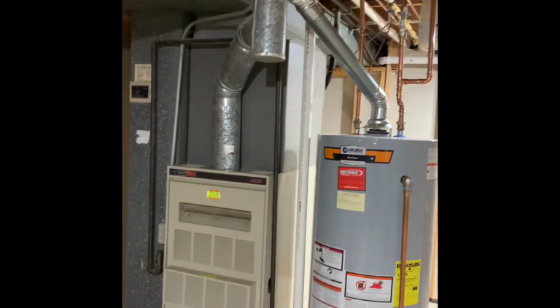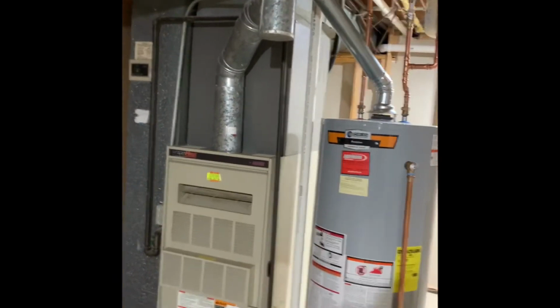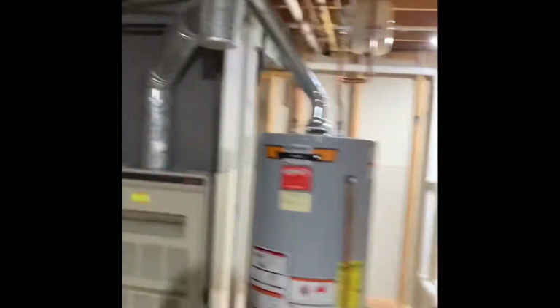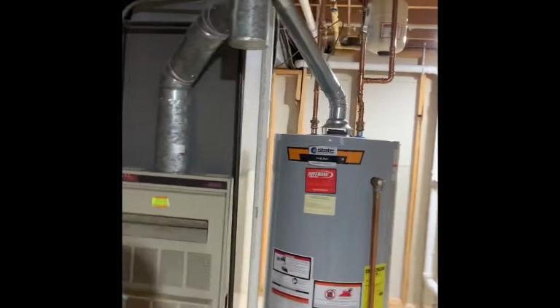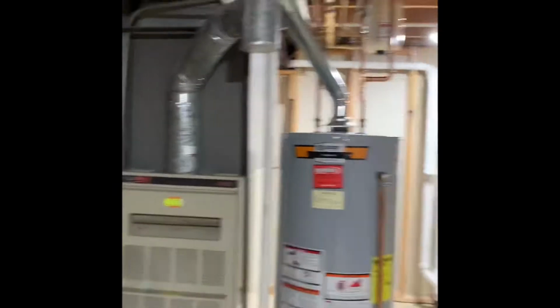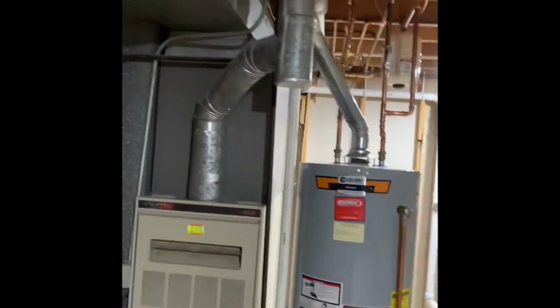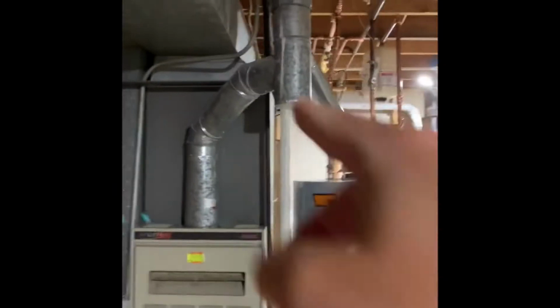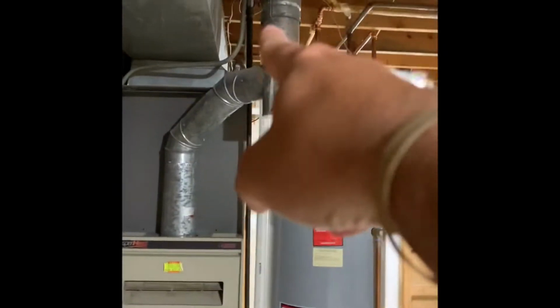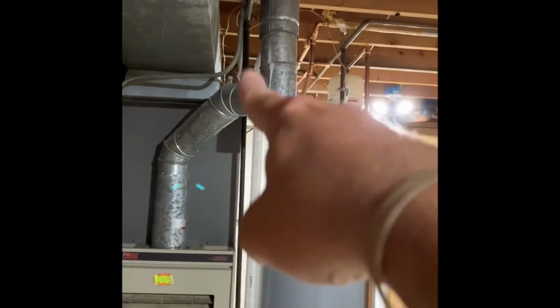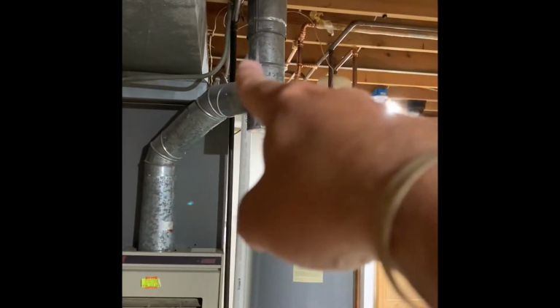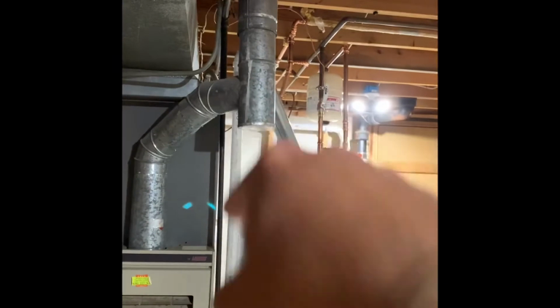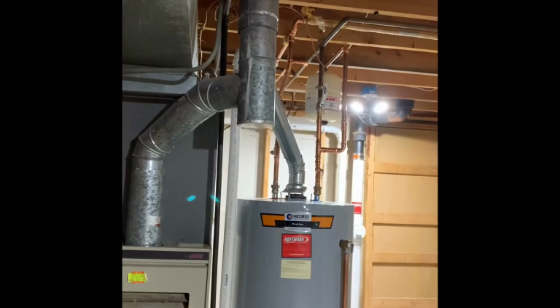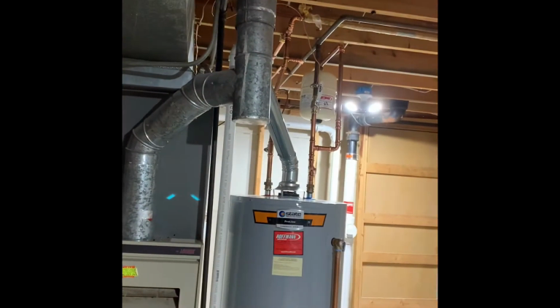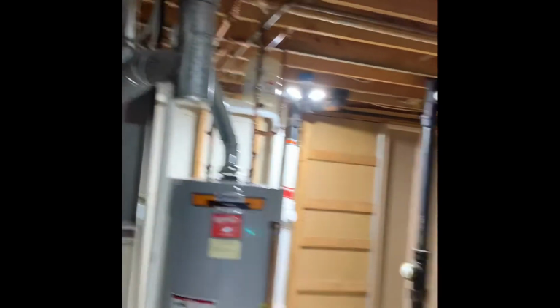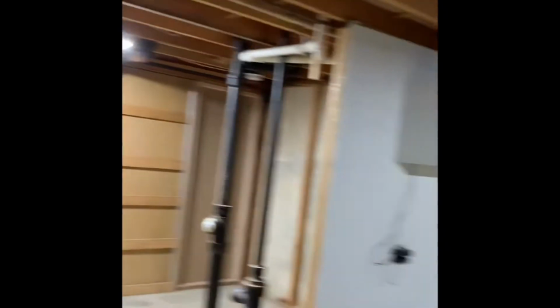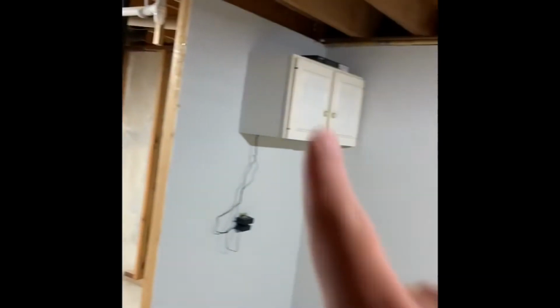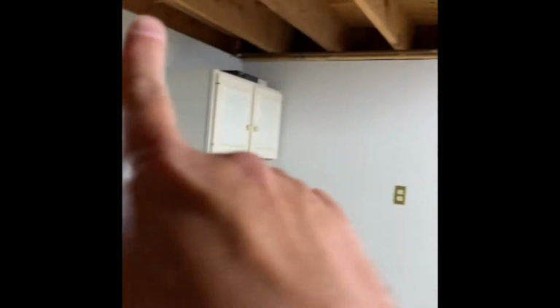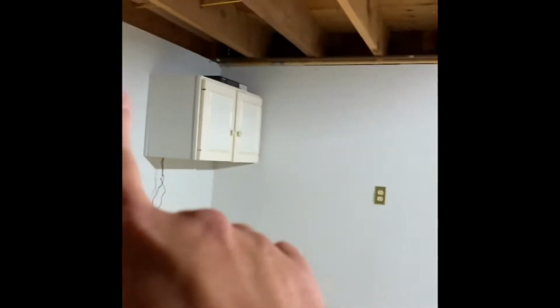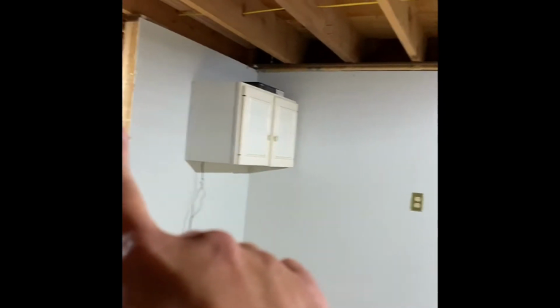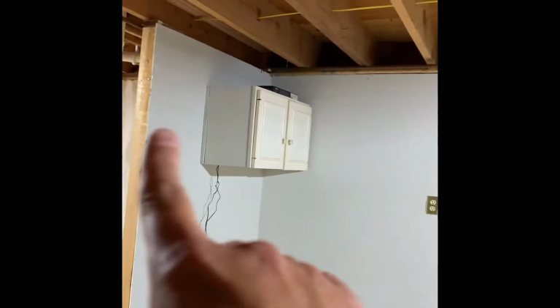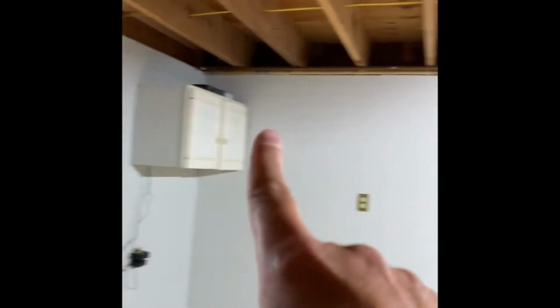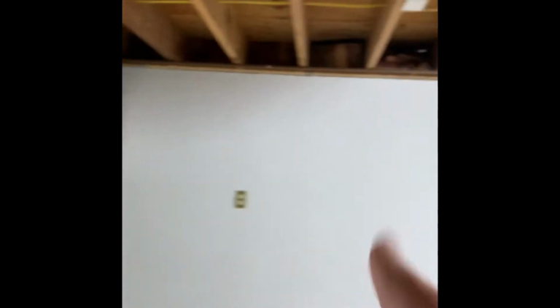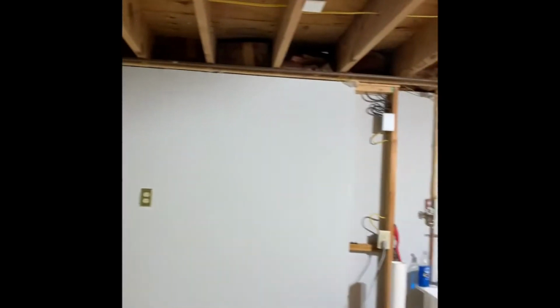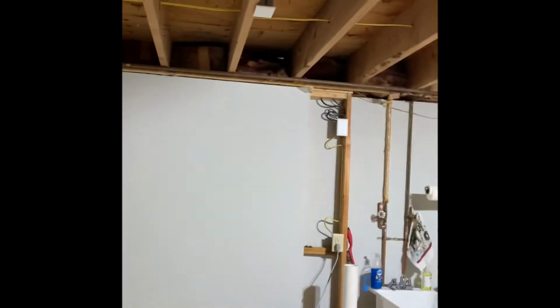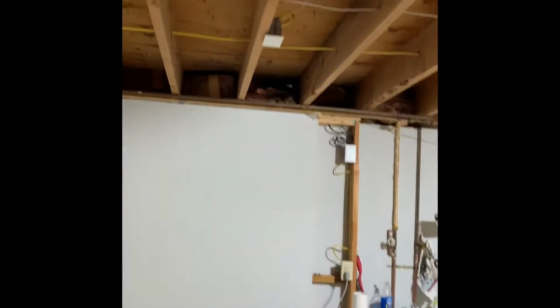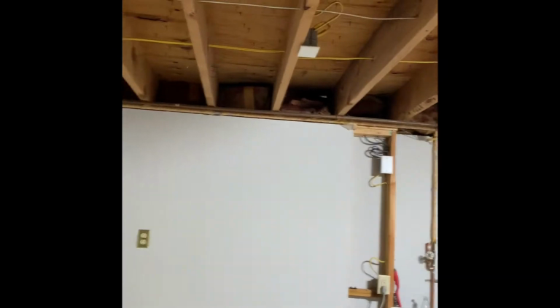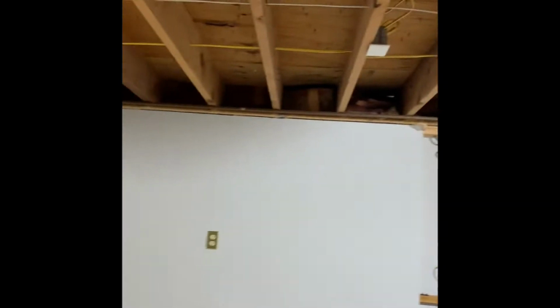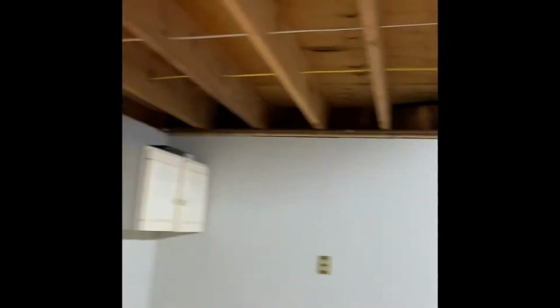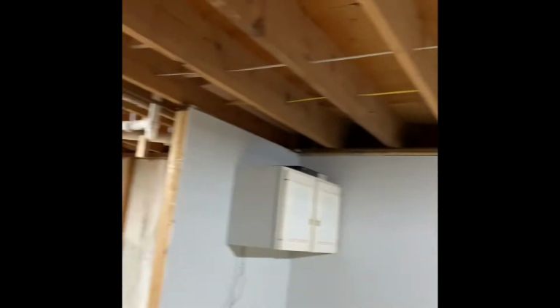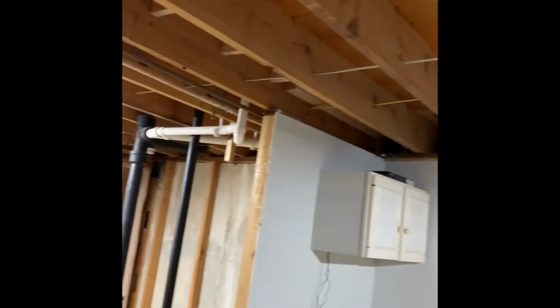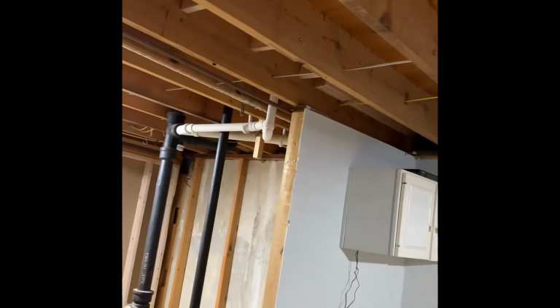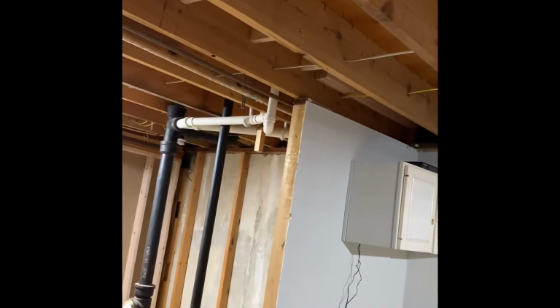We'll be doing PVC venting on this one, so we need to put a five inch cap in the bottom of there. We'll take our PVC venting out the back side of the house, and I'll show you the outside of the house when we go out that way.